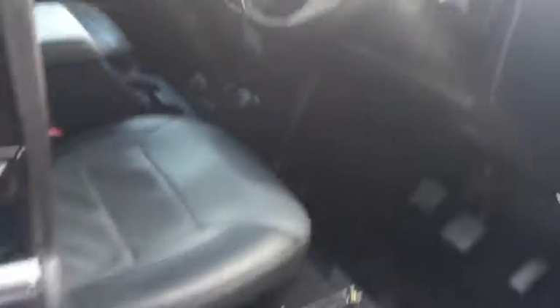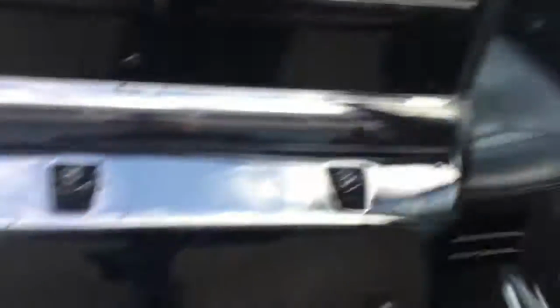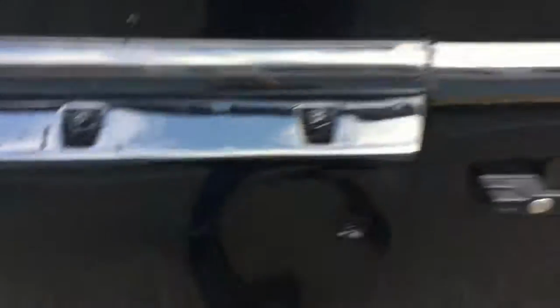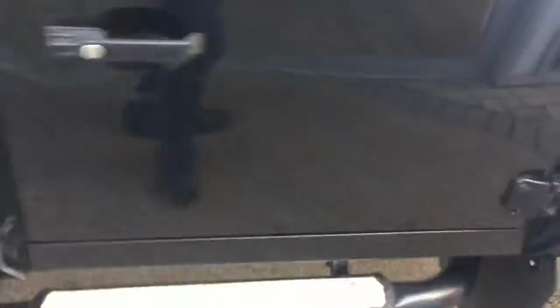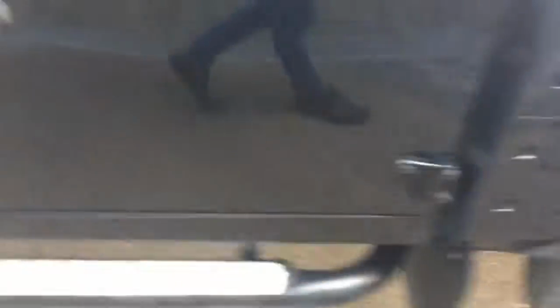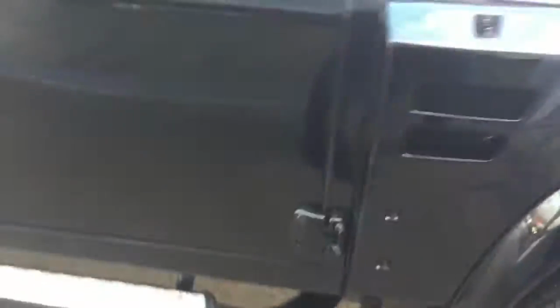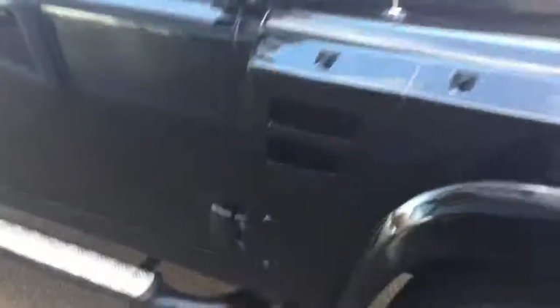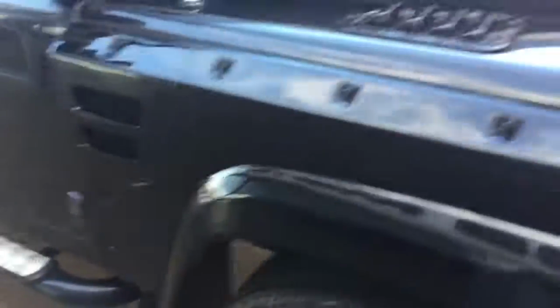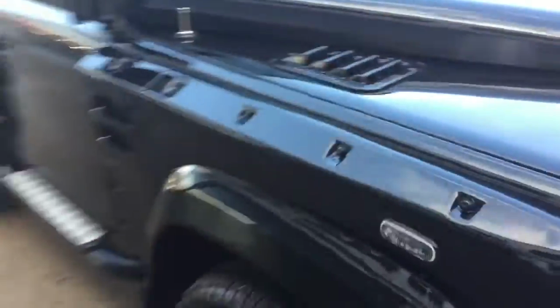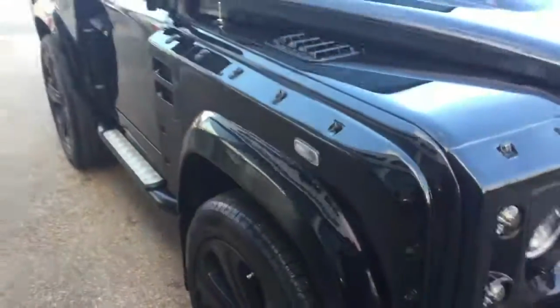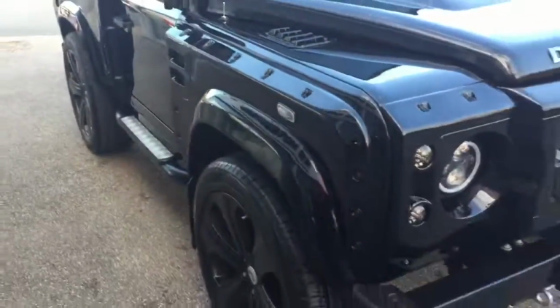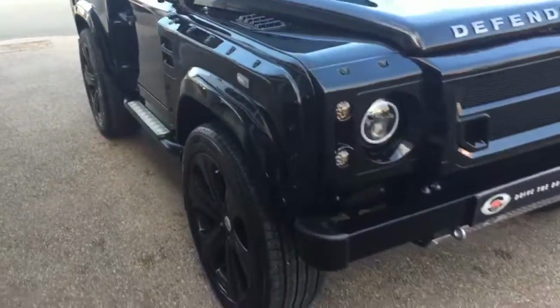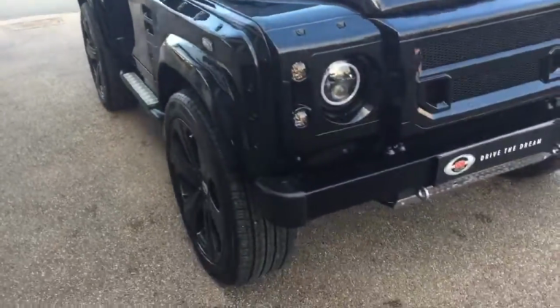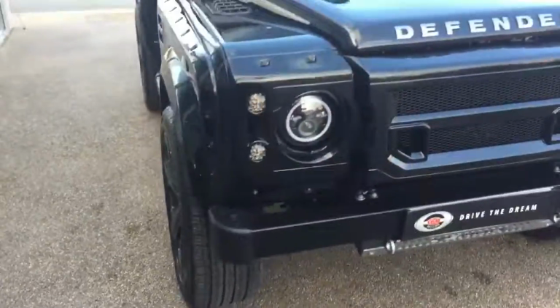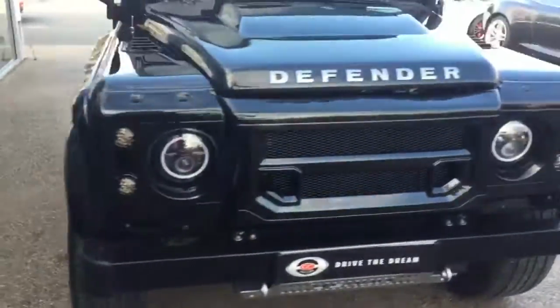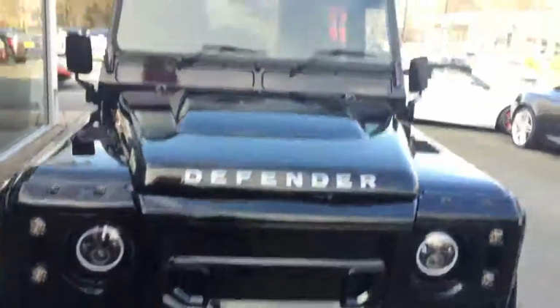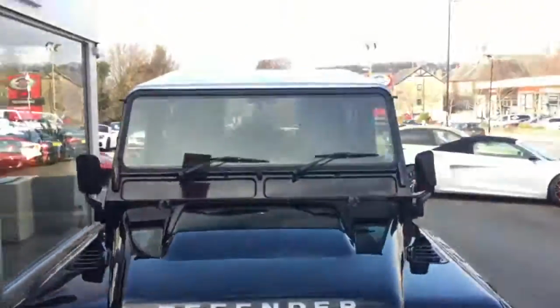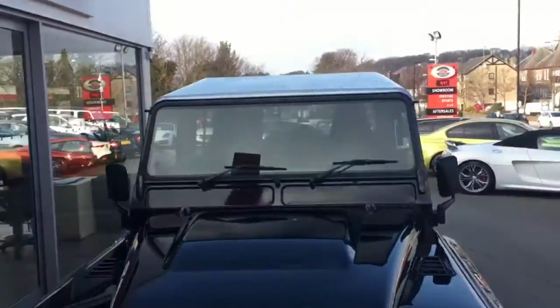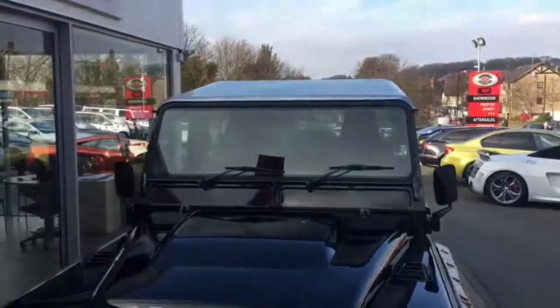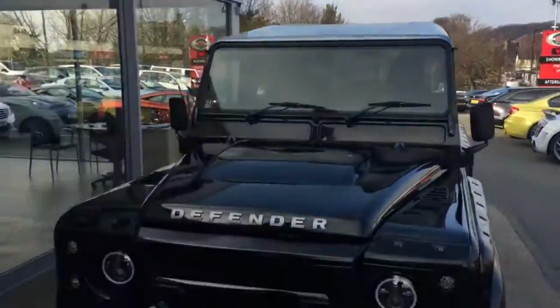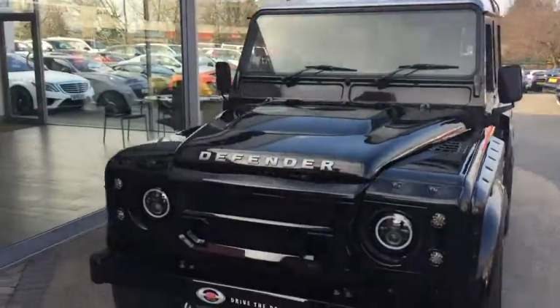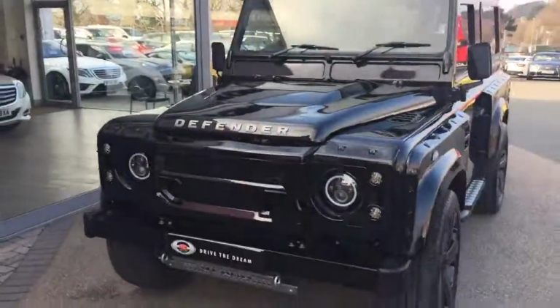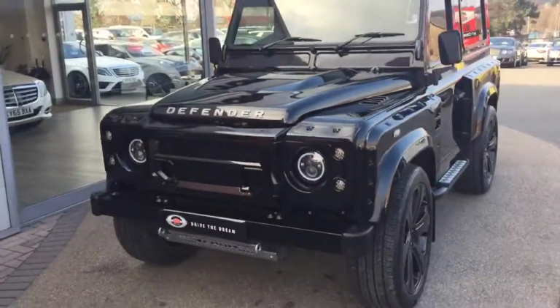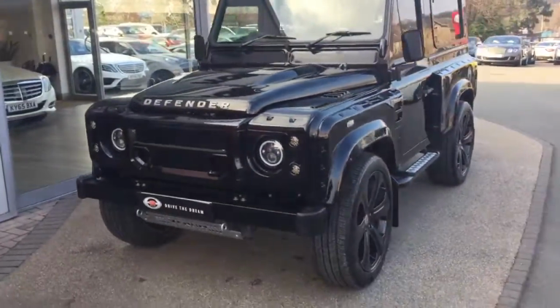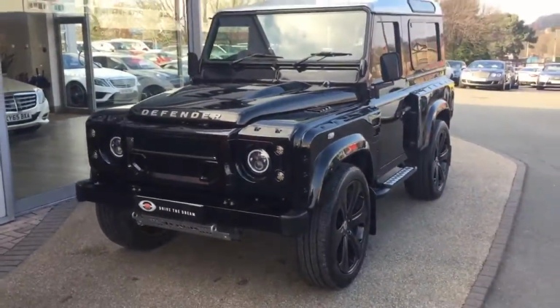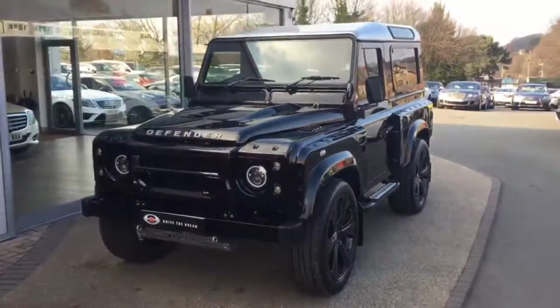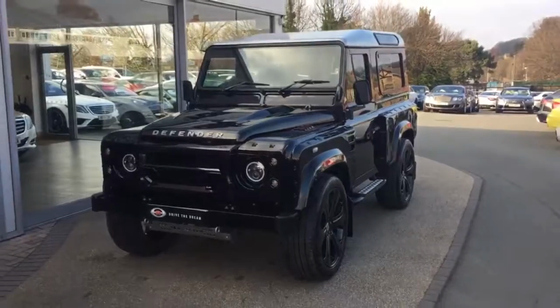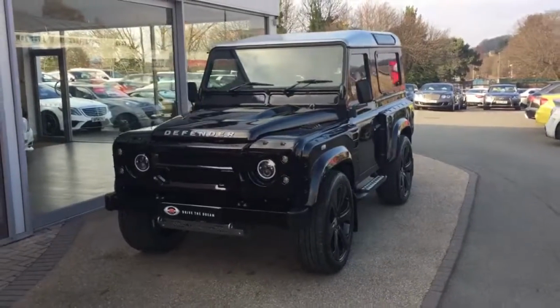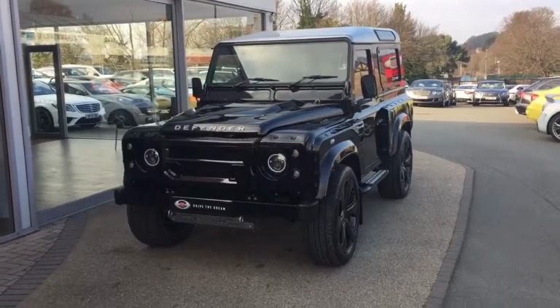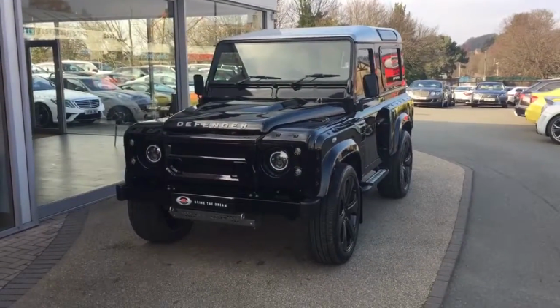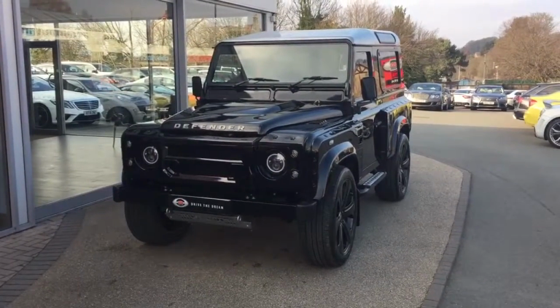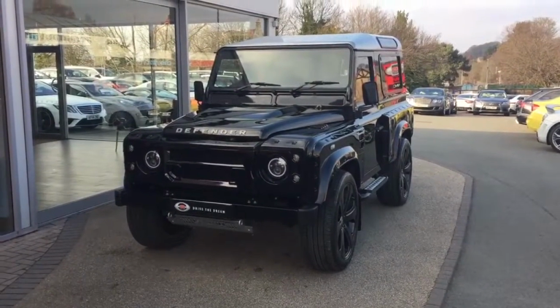It's got a nice specification, this Land Rover Defender. It does look nice with these 22 inch alloy wheels and also with the silver roof on top of the car. I hope you enjoyed the walk around and we look forward to hearing back from you very soon.